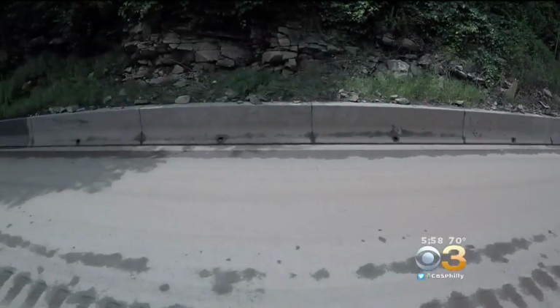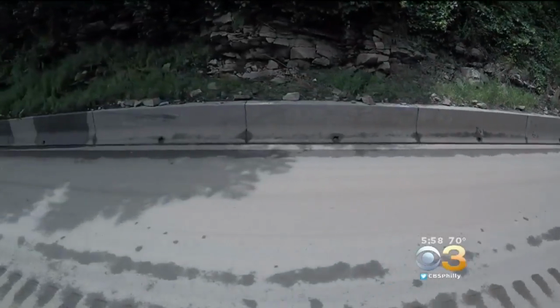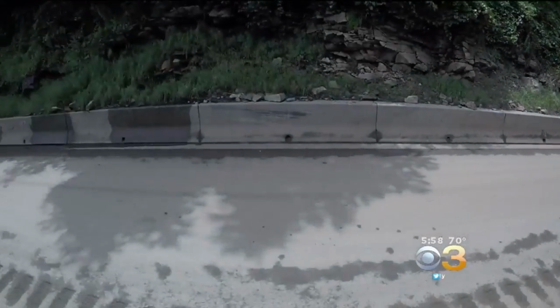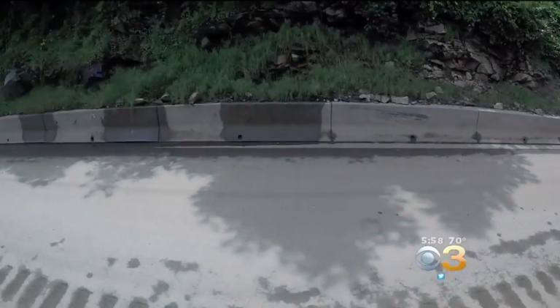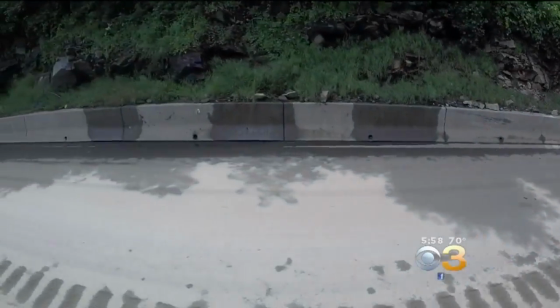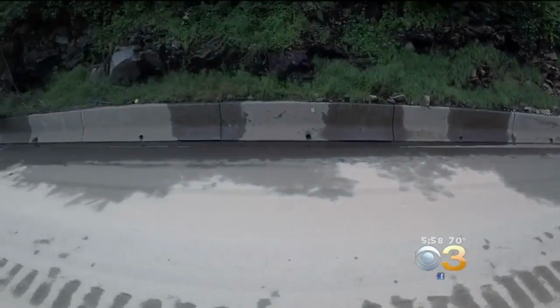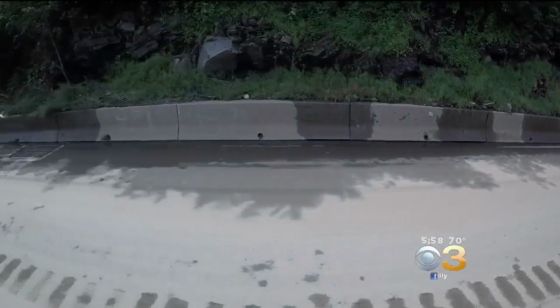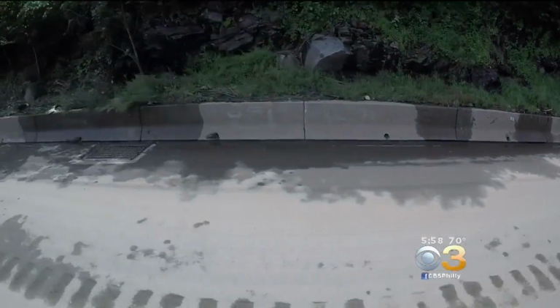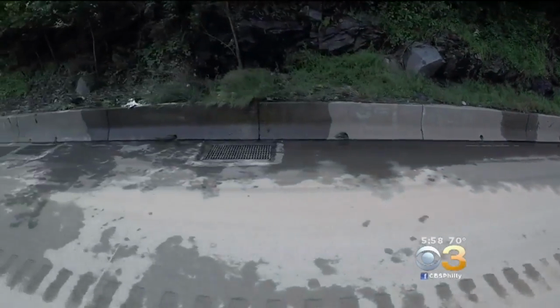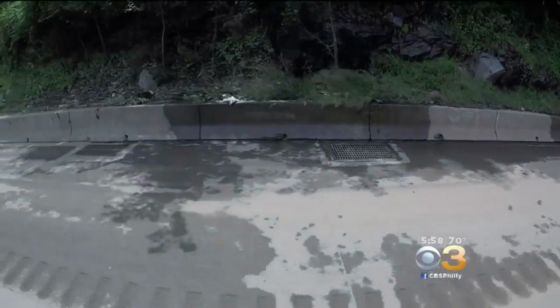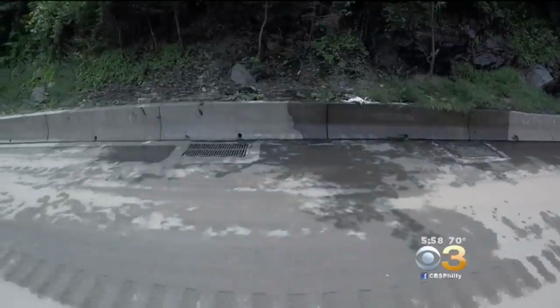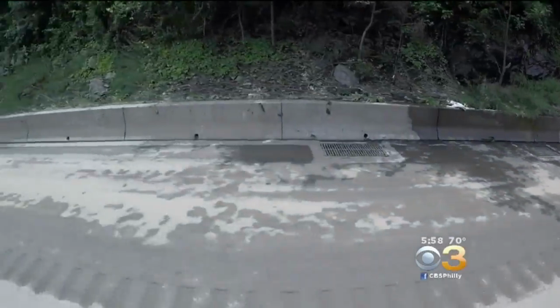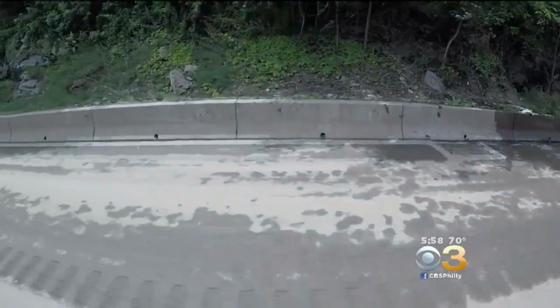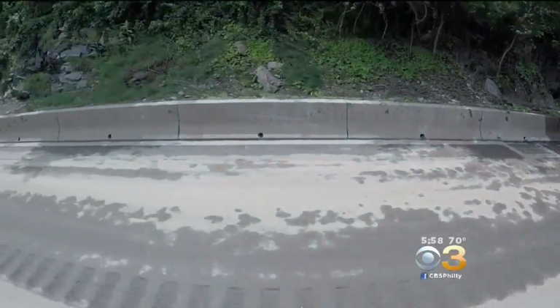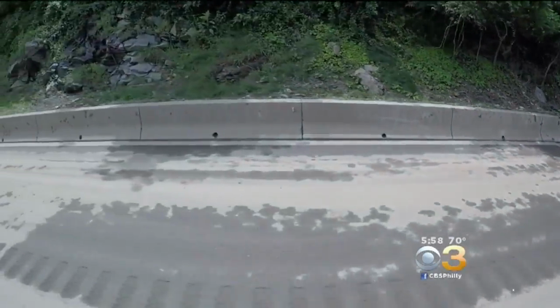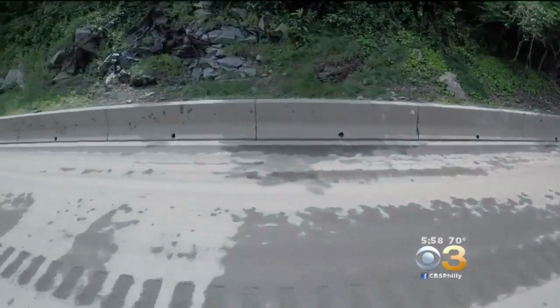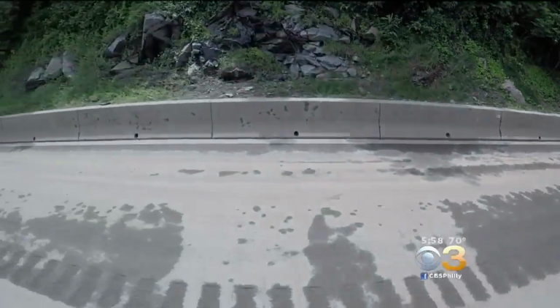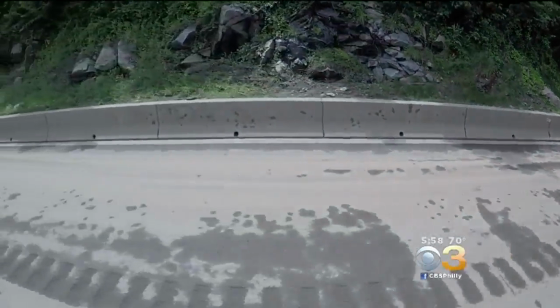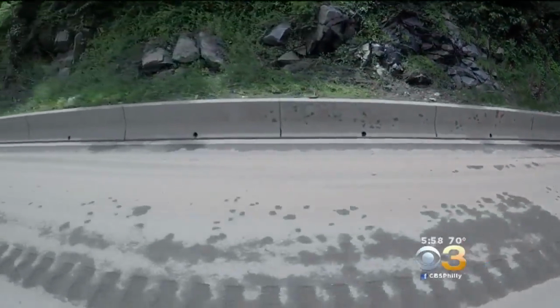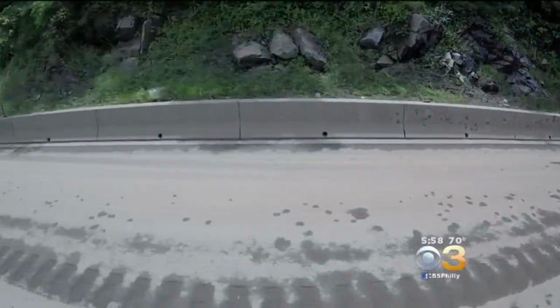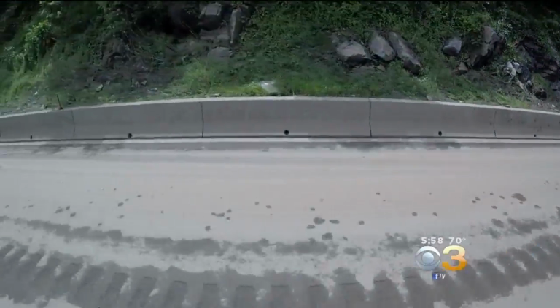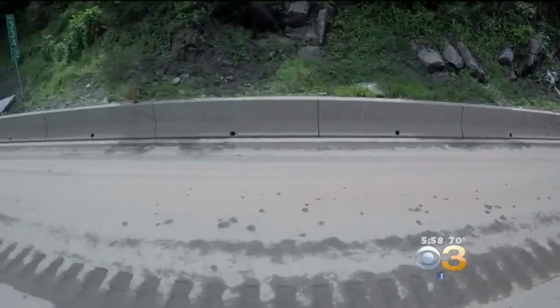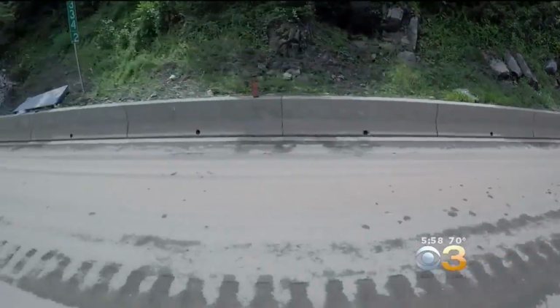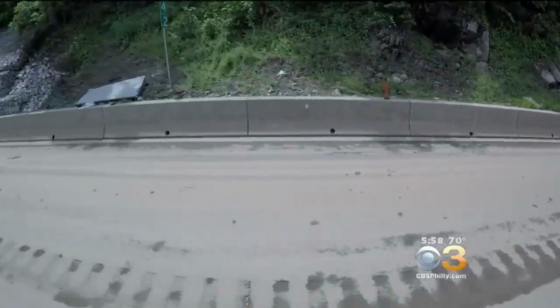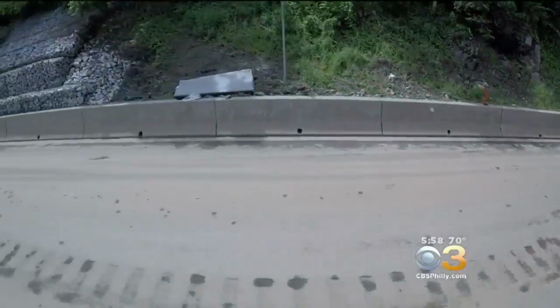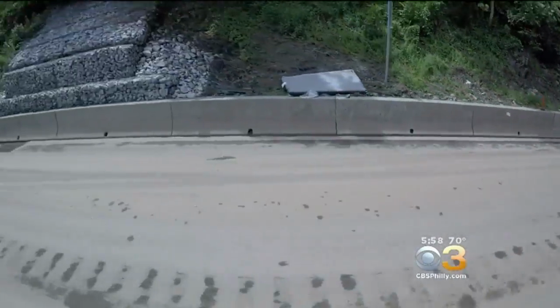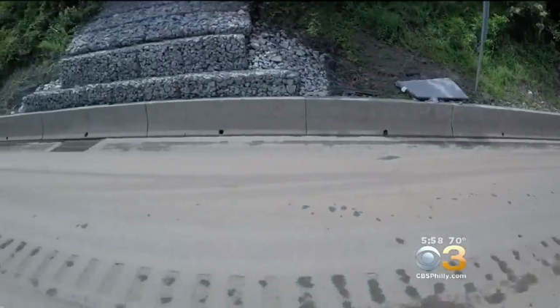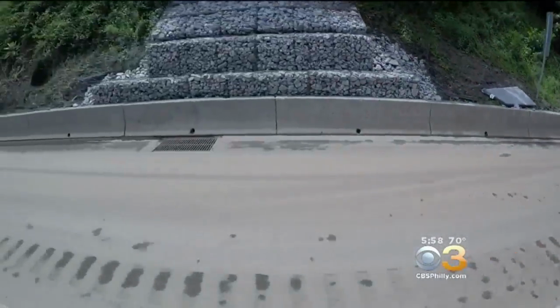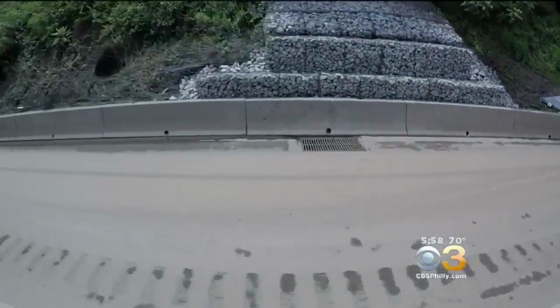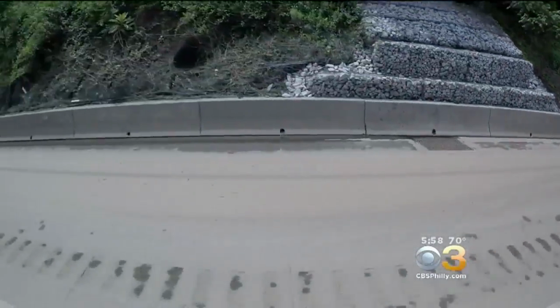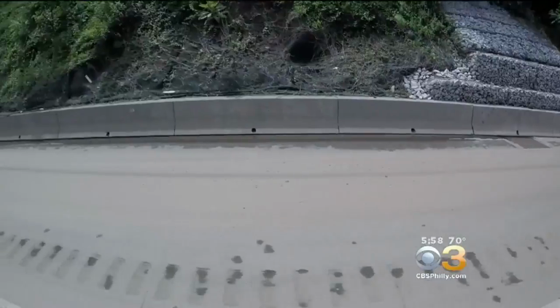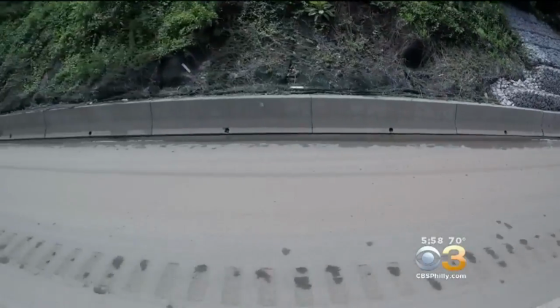Monday morning, all lanes reopened around 10 a.m. By the afternoon, the shoulders were still caked in brown mud, but traffic was finally moving through.